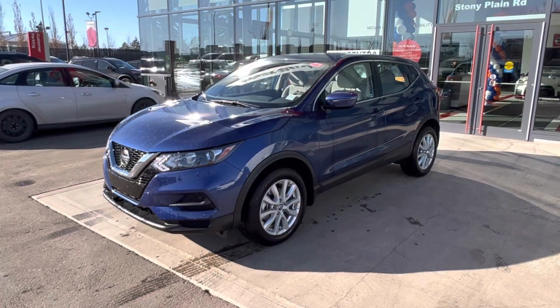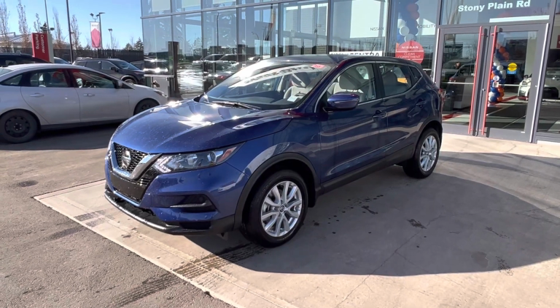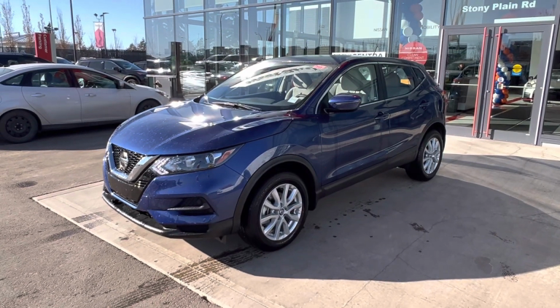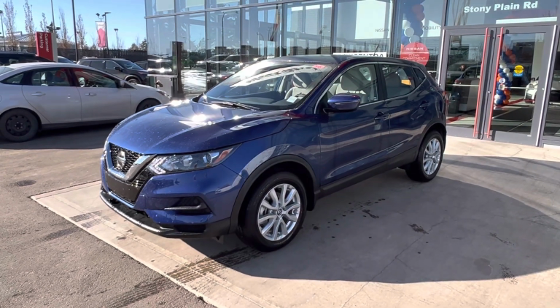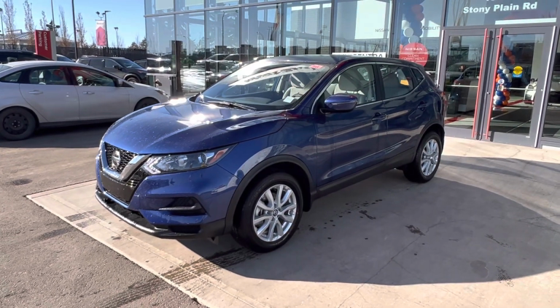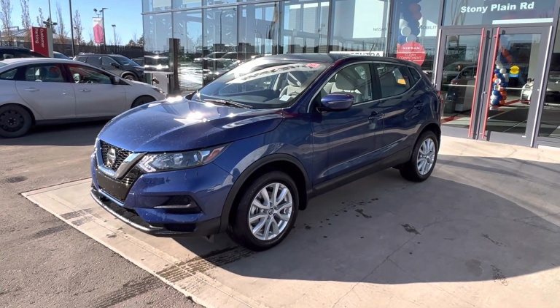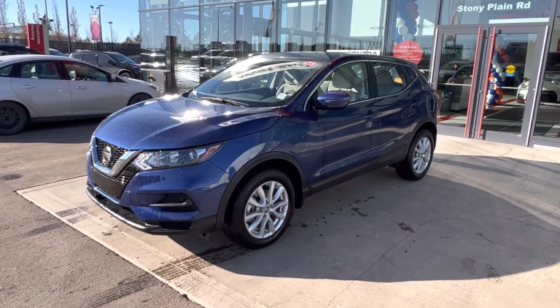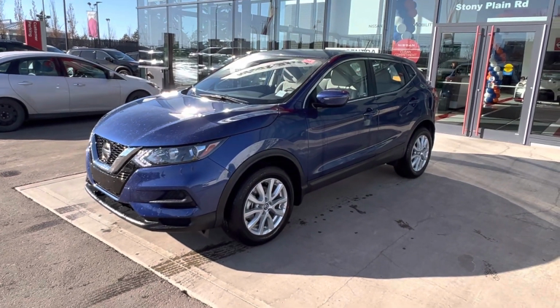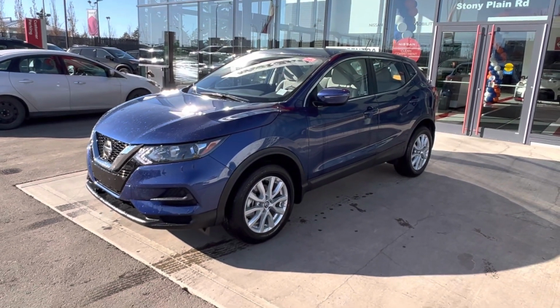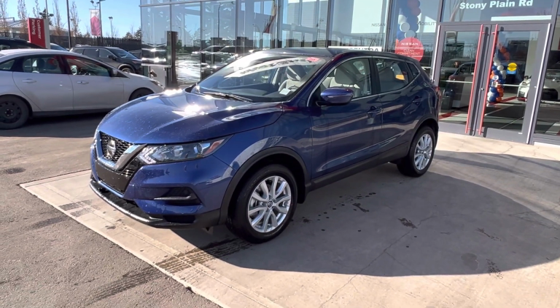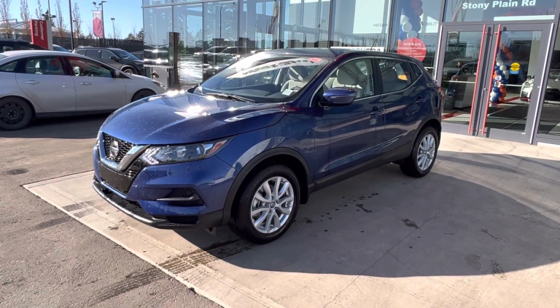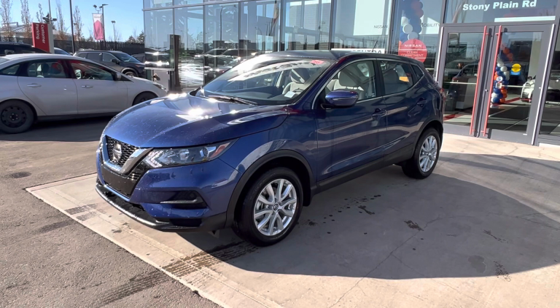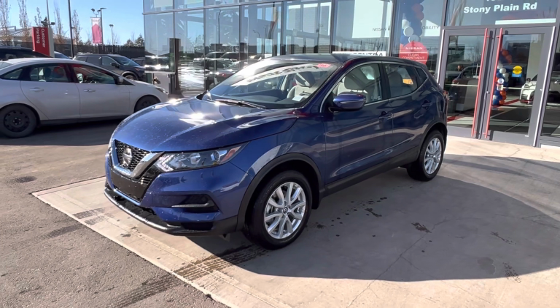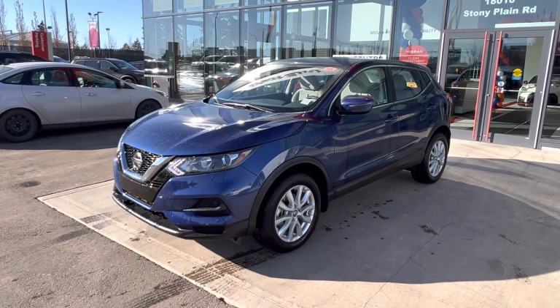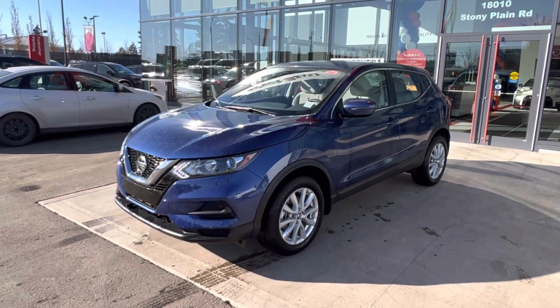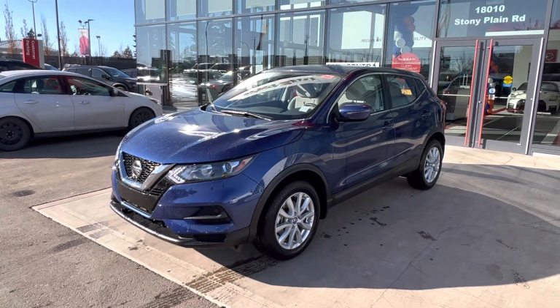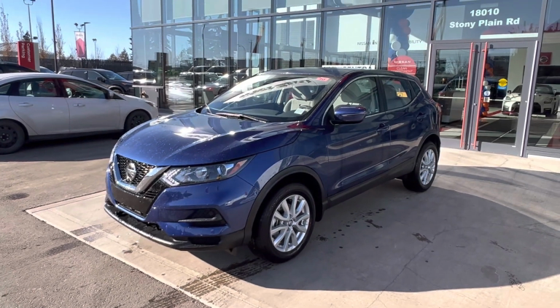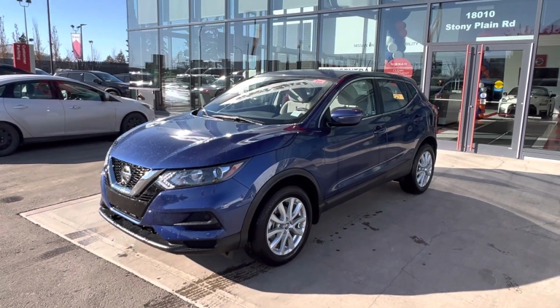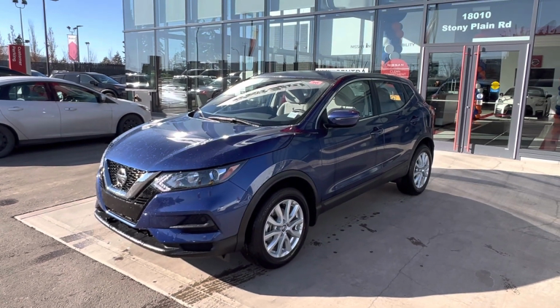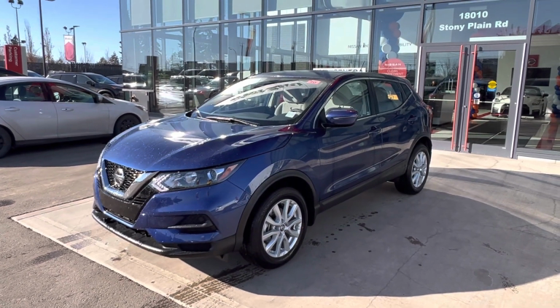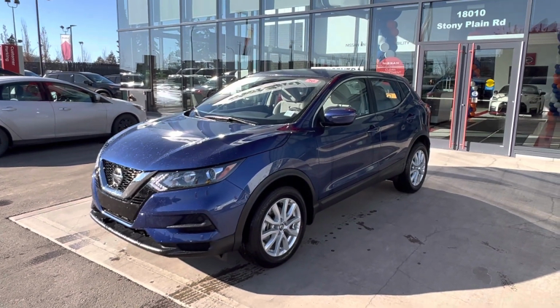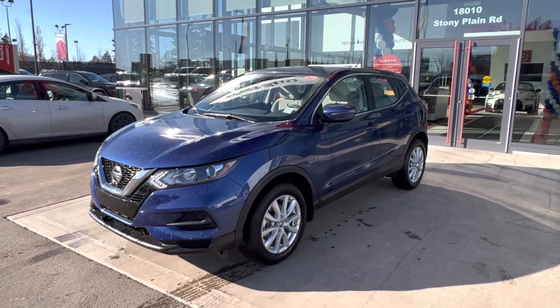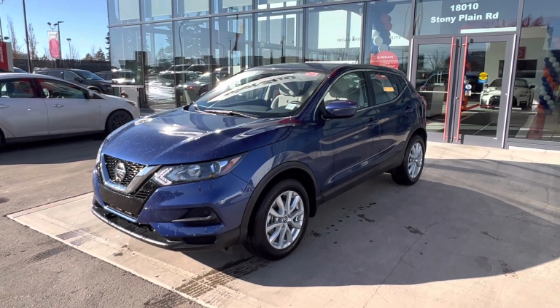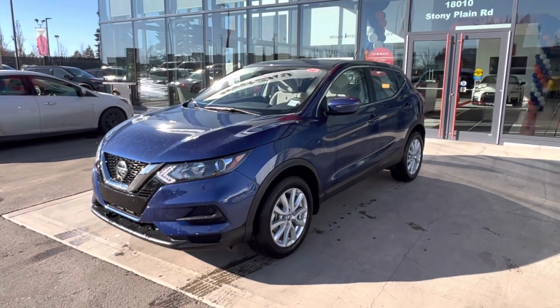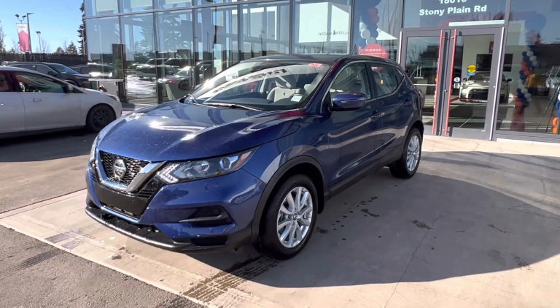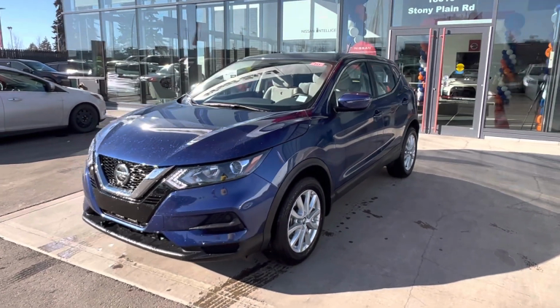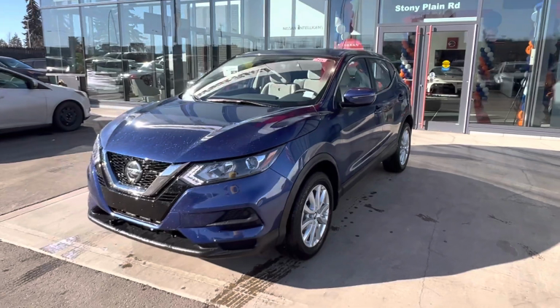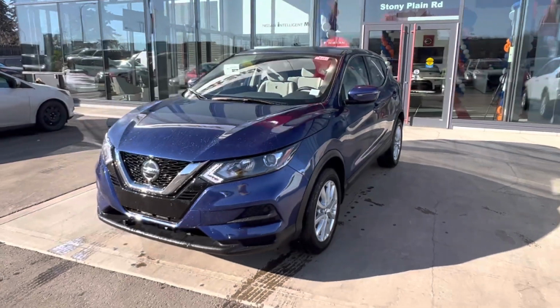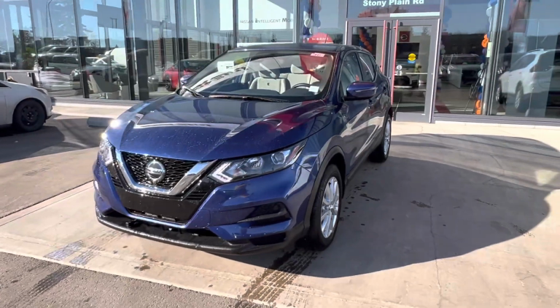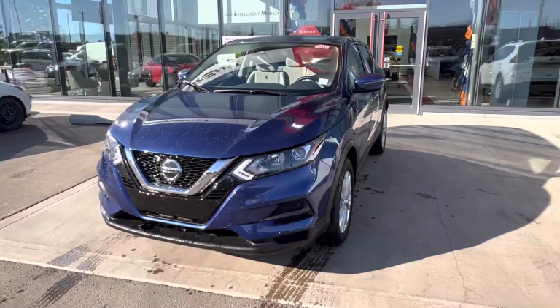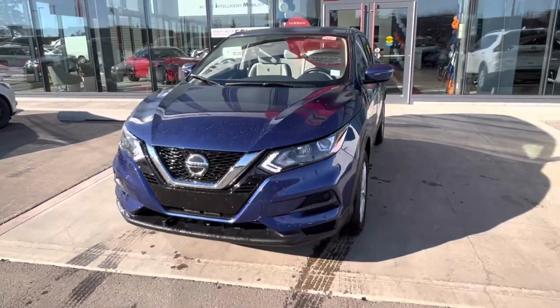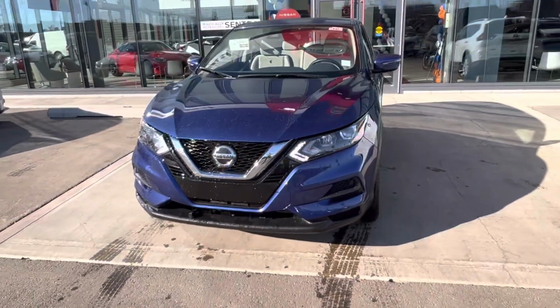Hey, good afternoon, Greg and Valerie. It's Matthew from West End Nissan. This is the 2023 Nissan Qashqai S all-wheel drive. Just wanted to do a quick walk-around video for you.